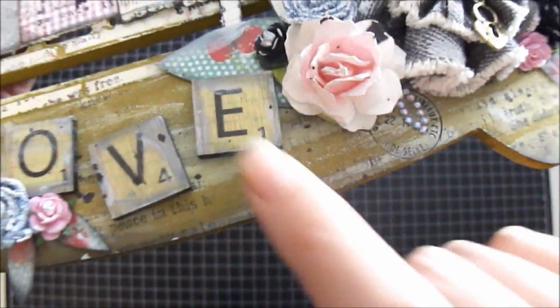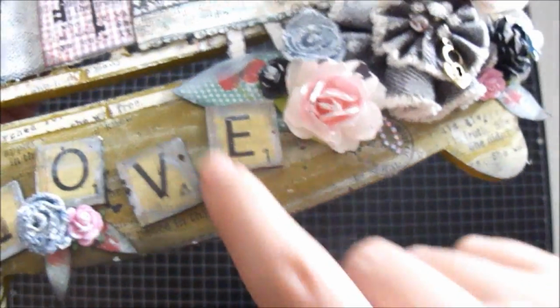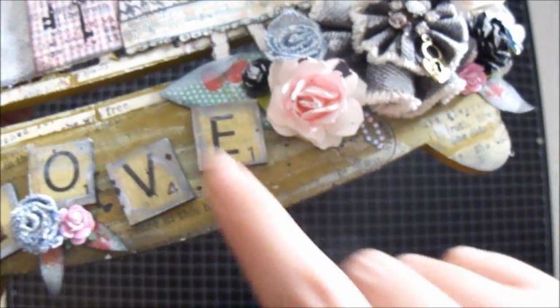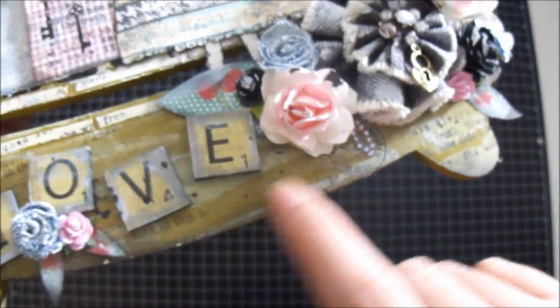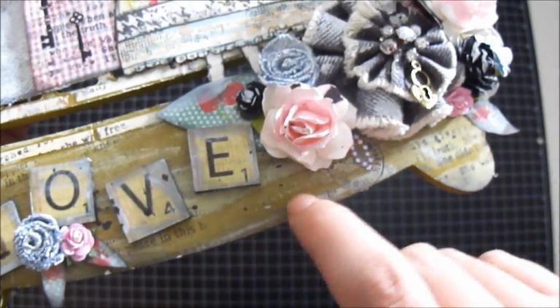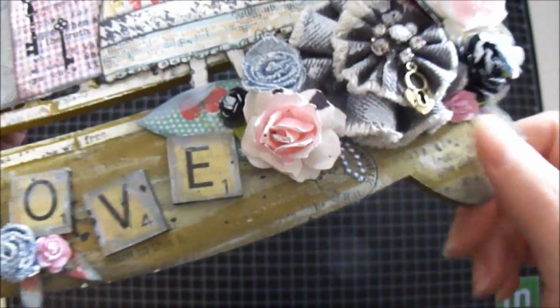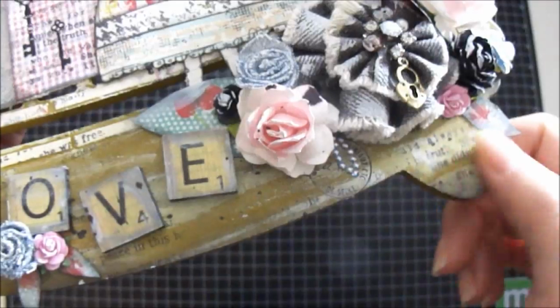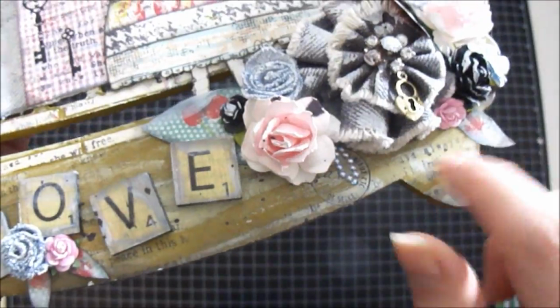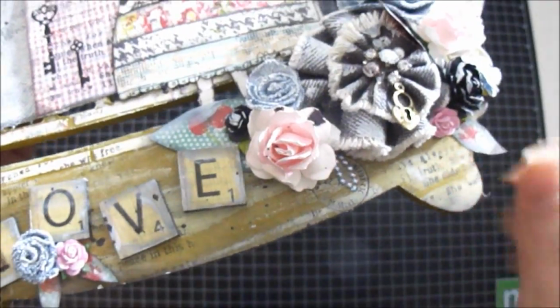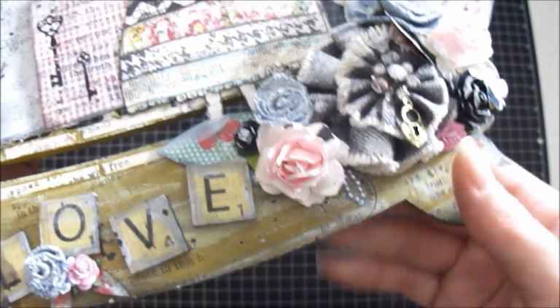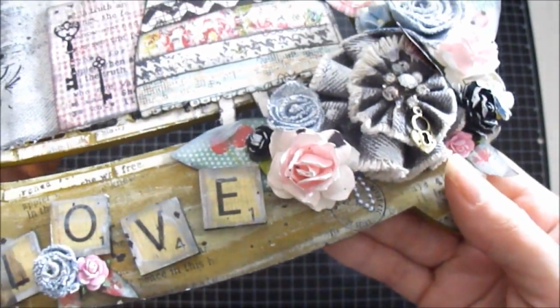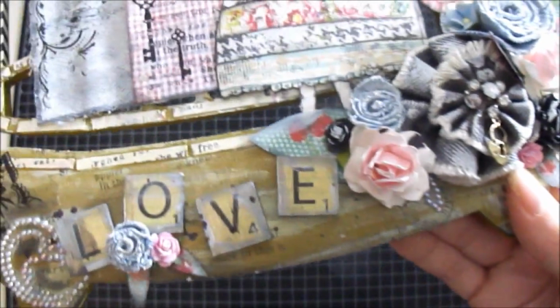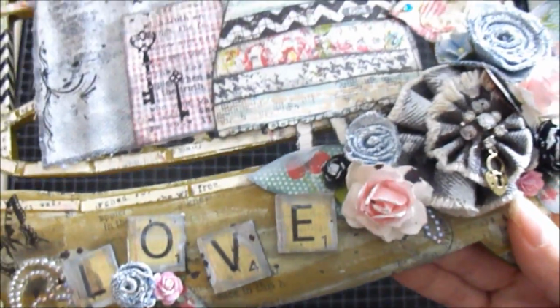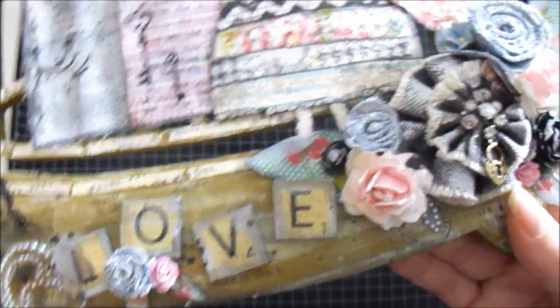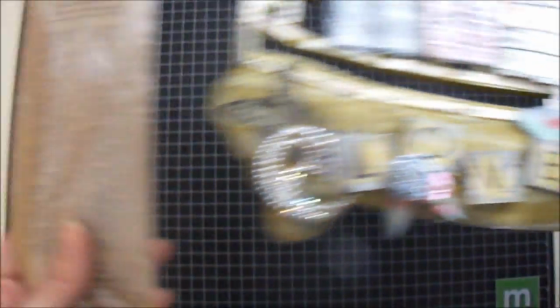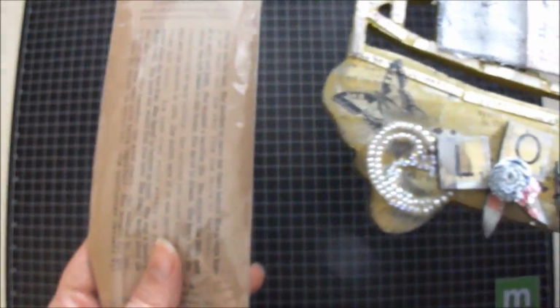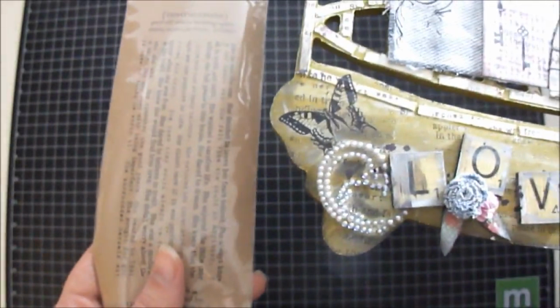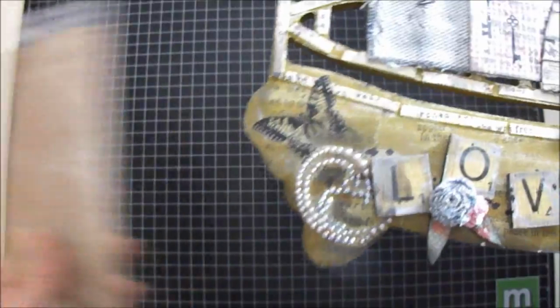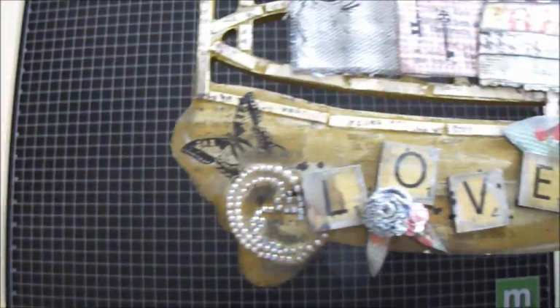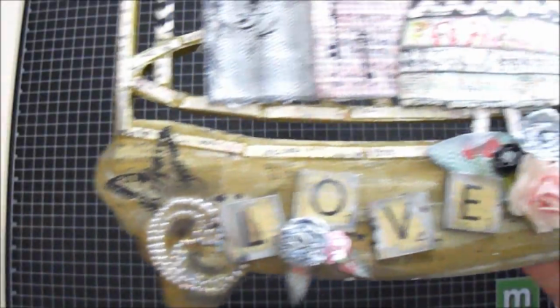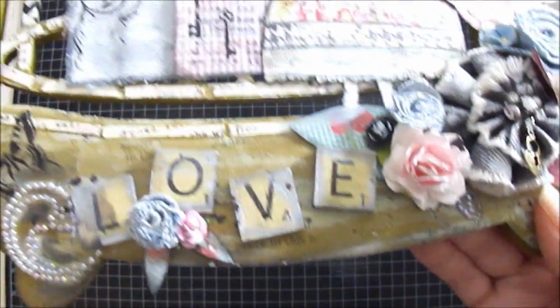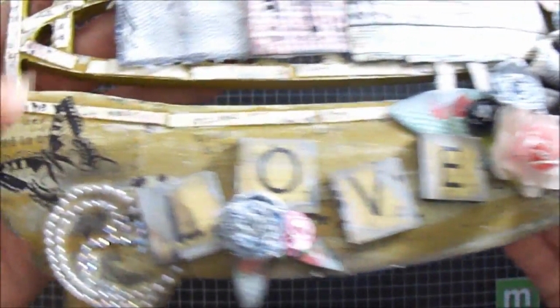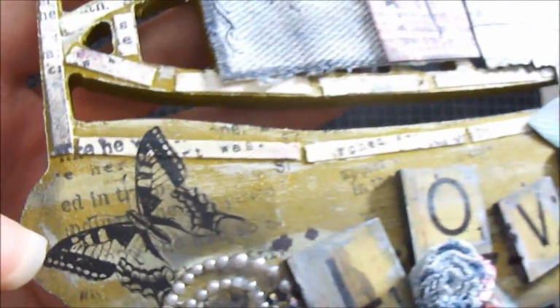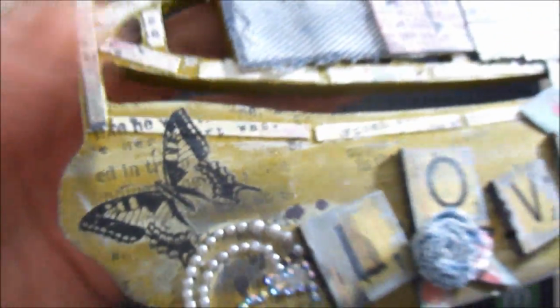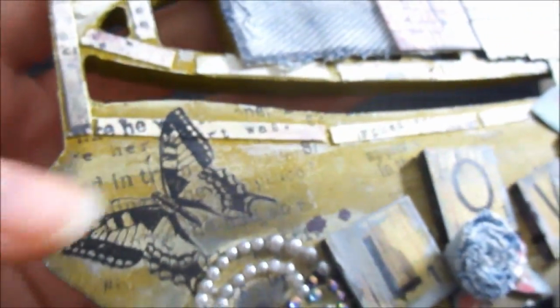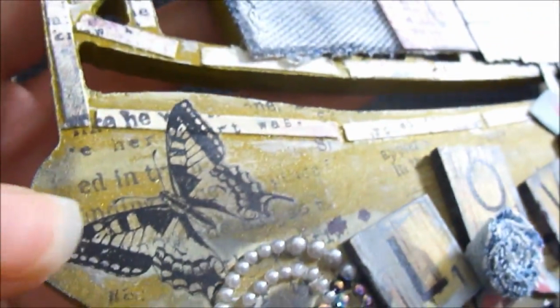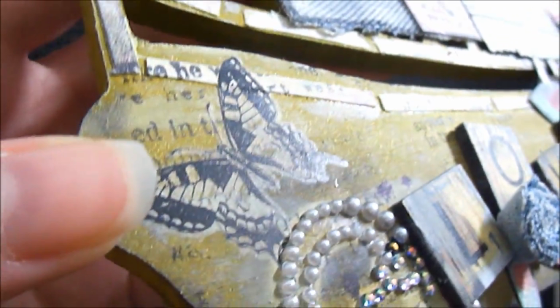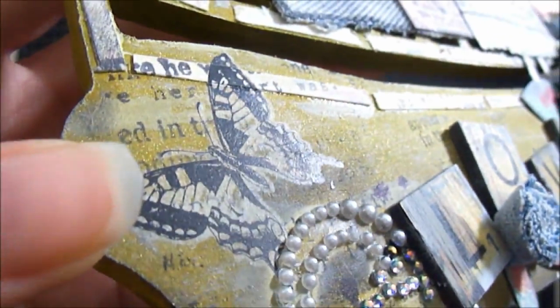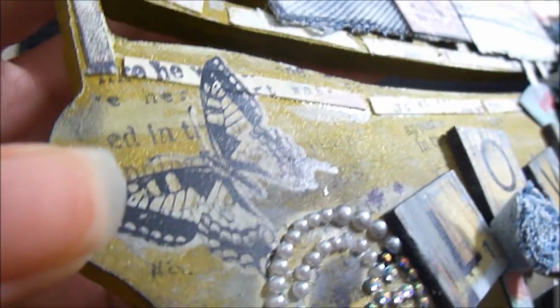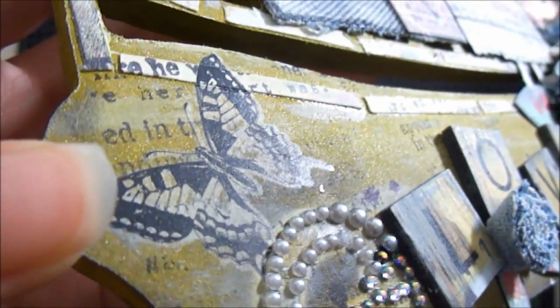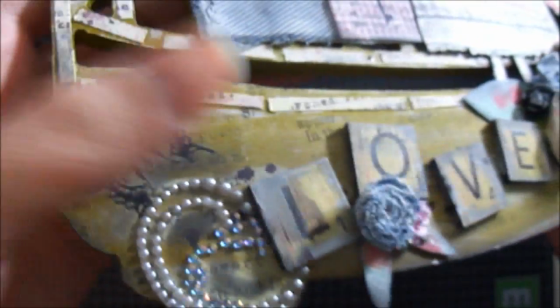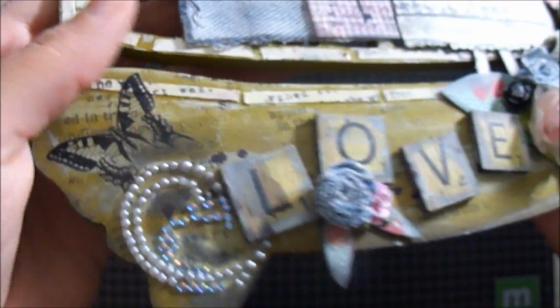You guys can see it better here on the wood surface — the stamp that I stamped using the Unity Stamp print texture. Over here in the corner I also used another Kaisercraft rub-on; it's a butterfly.